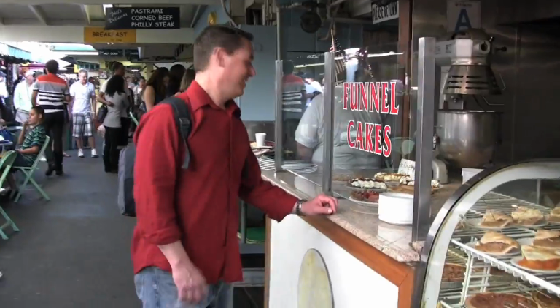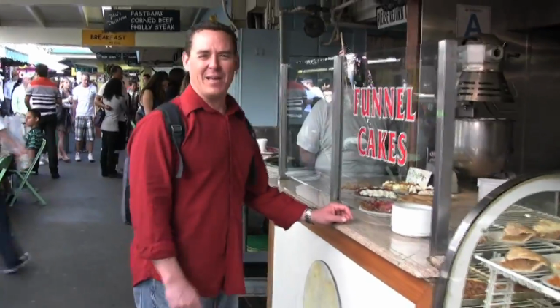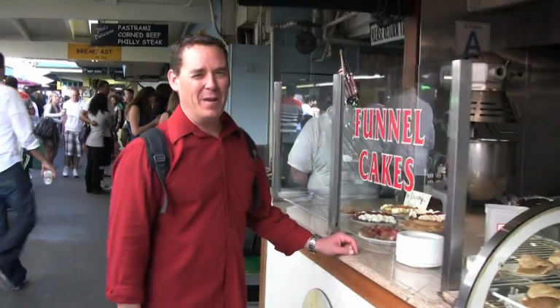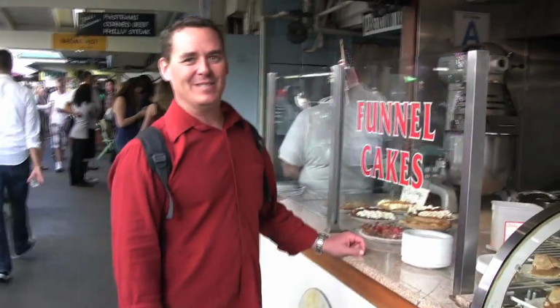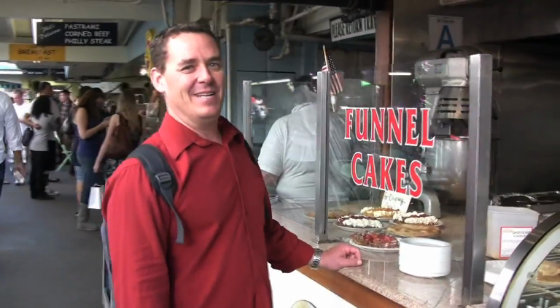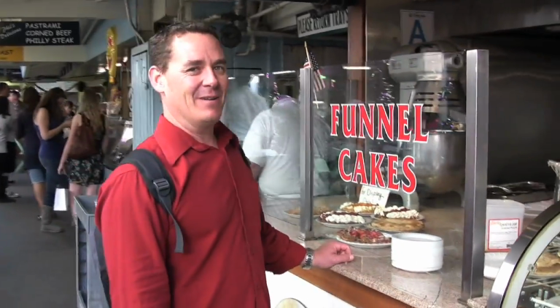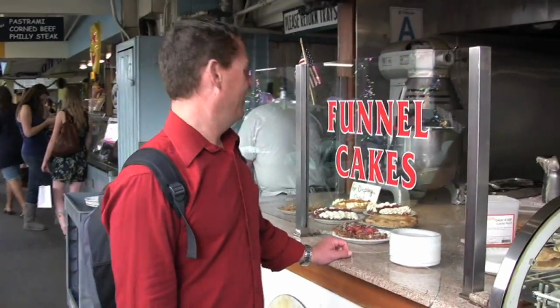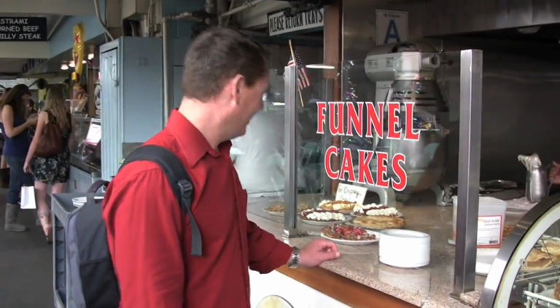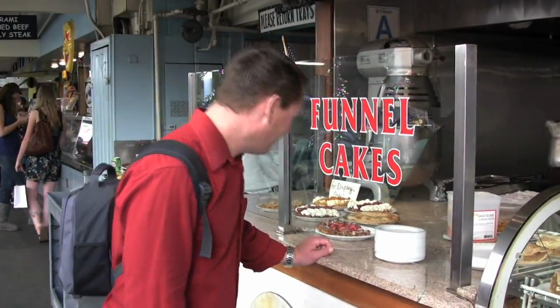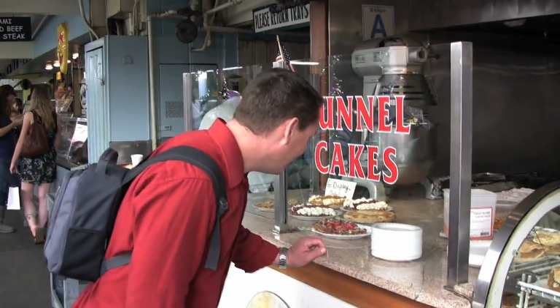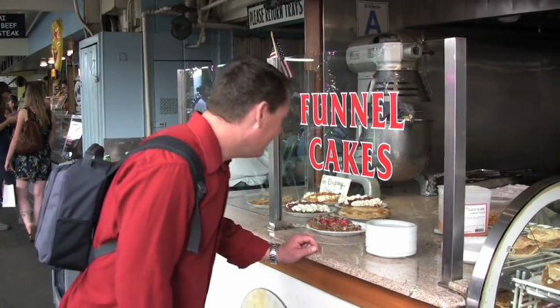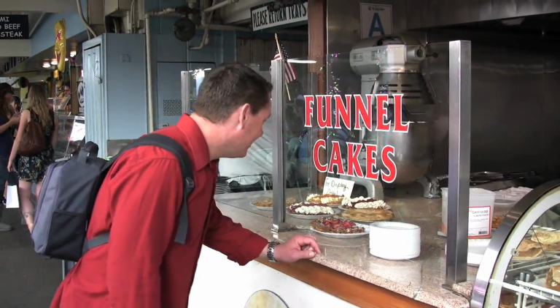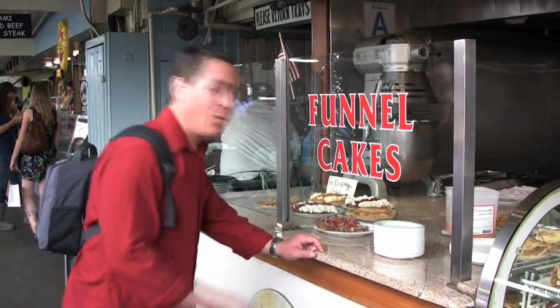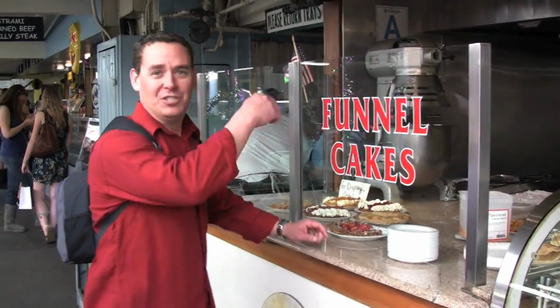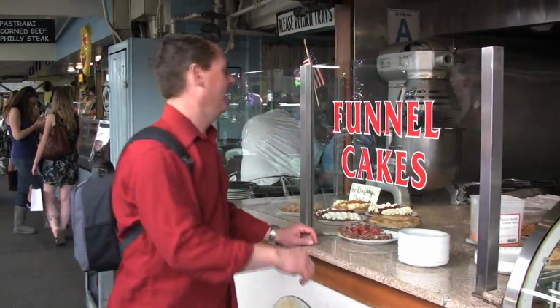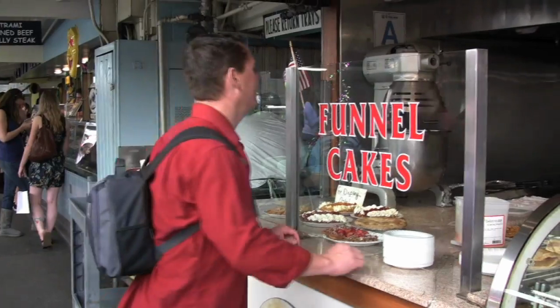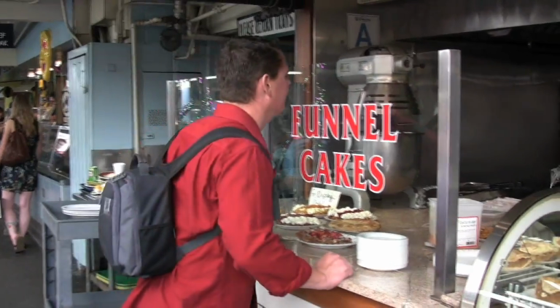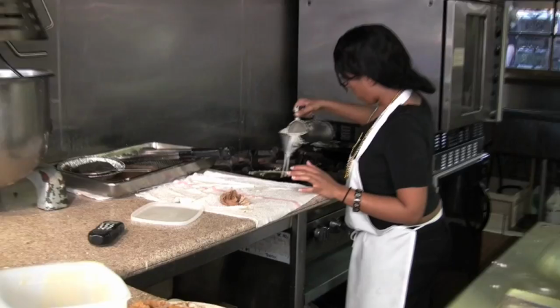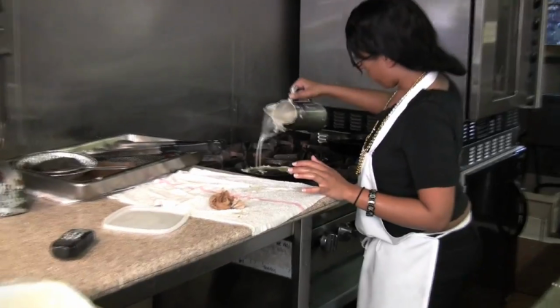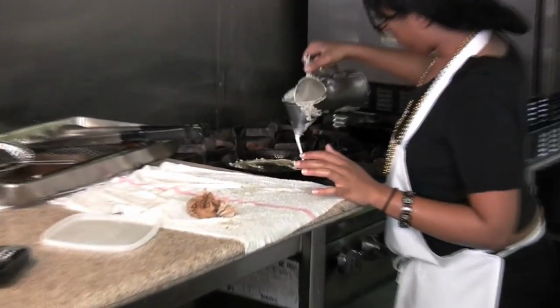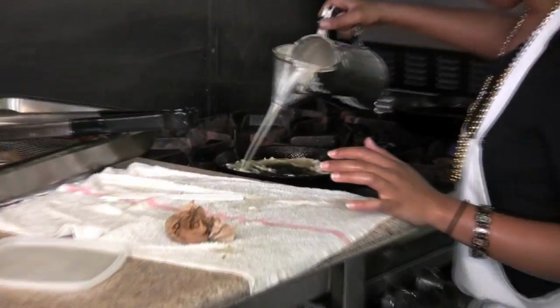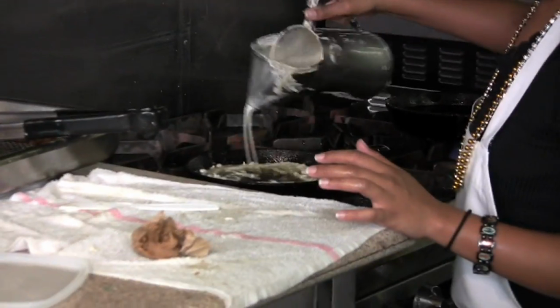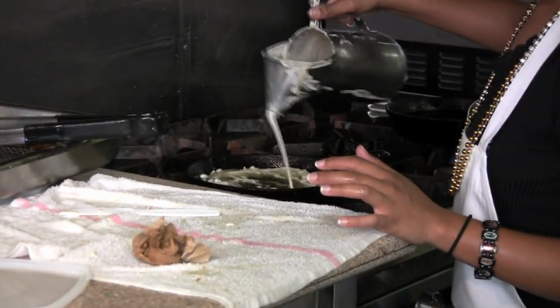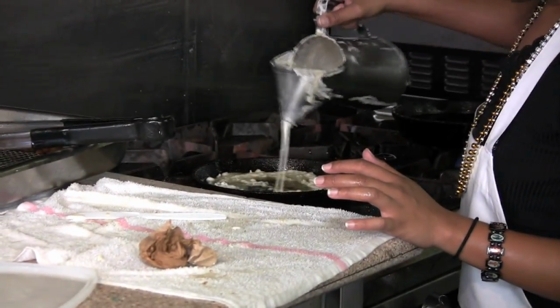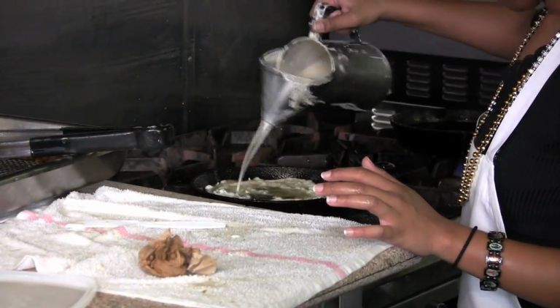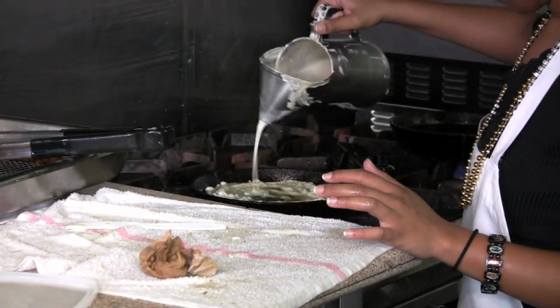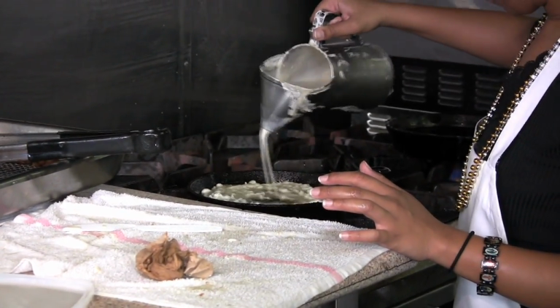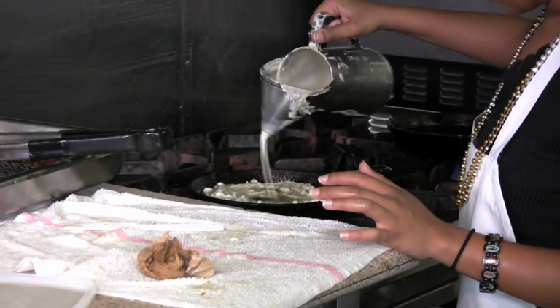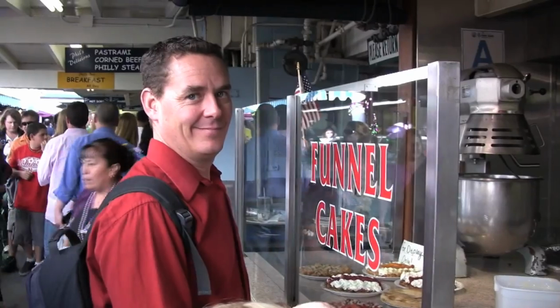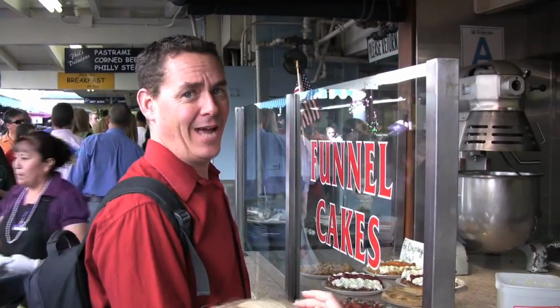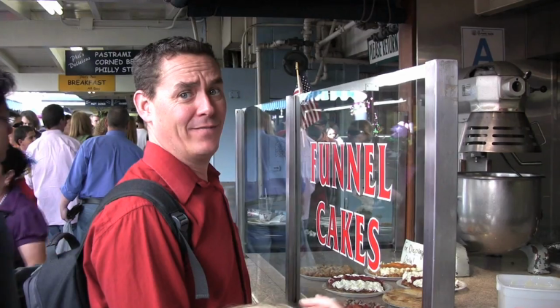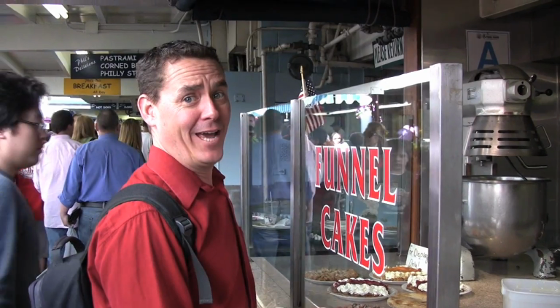I tried to make them homemade one time and it didn't come out too good, but you can watch what she's doing here. A little technique, just swirling around in hot oil. I want funnel cake.